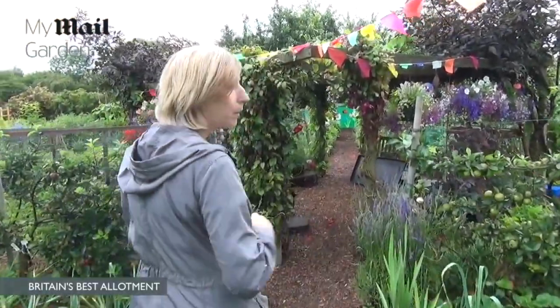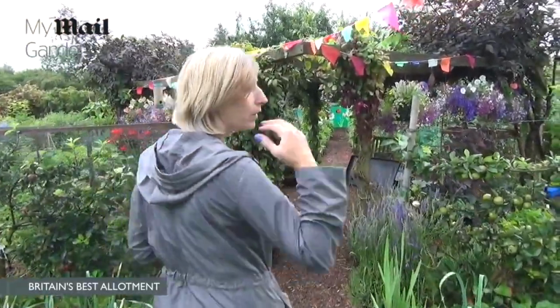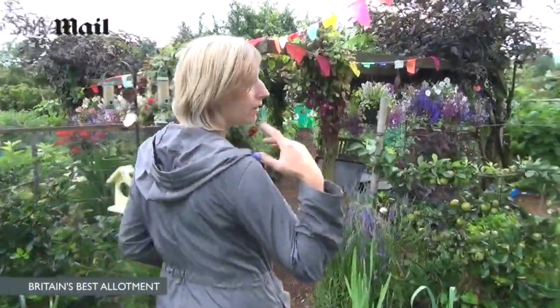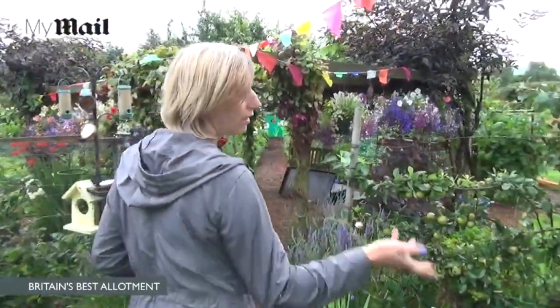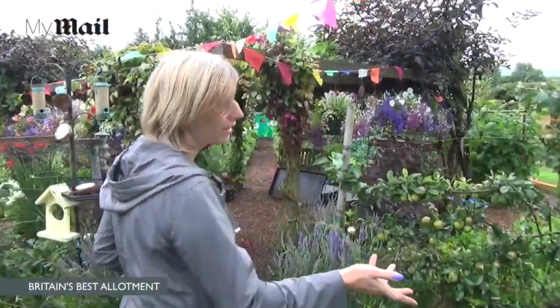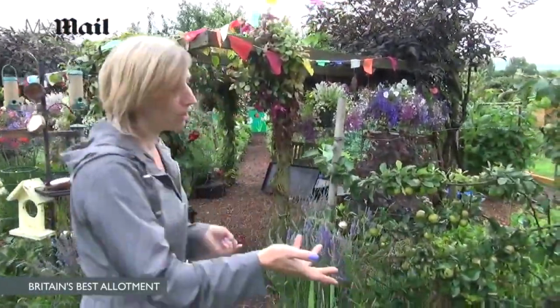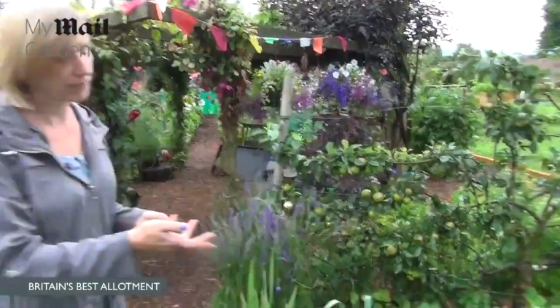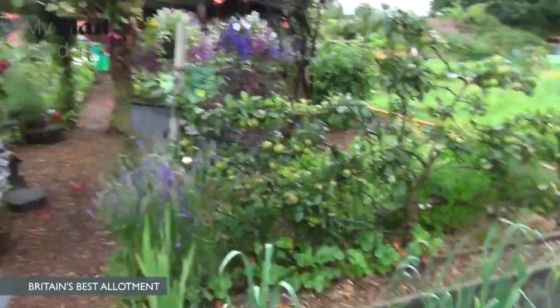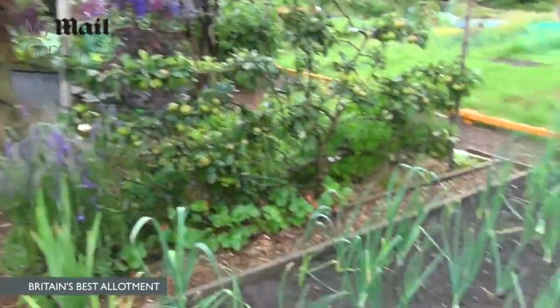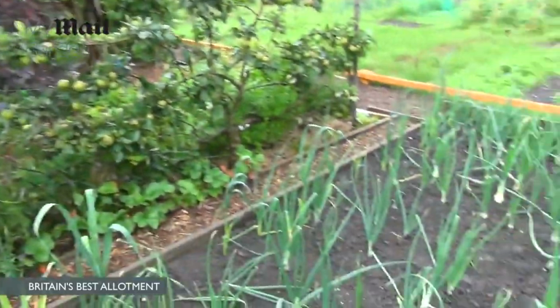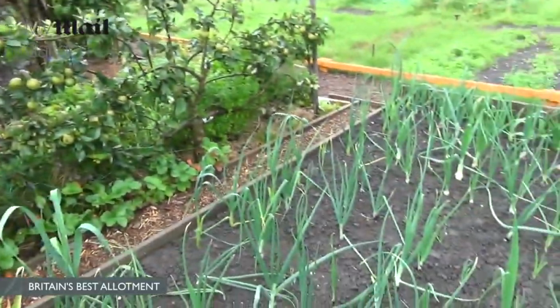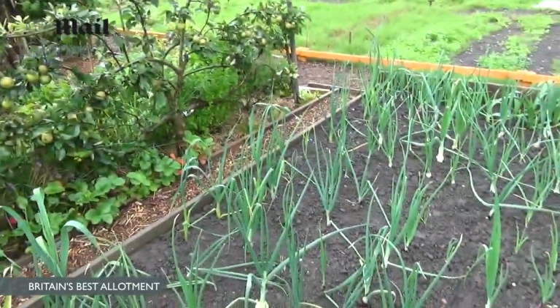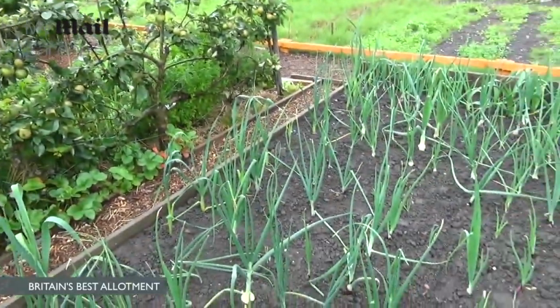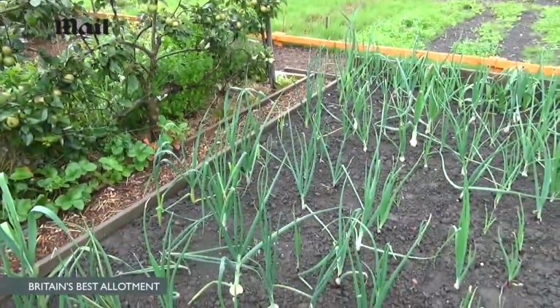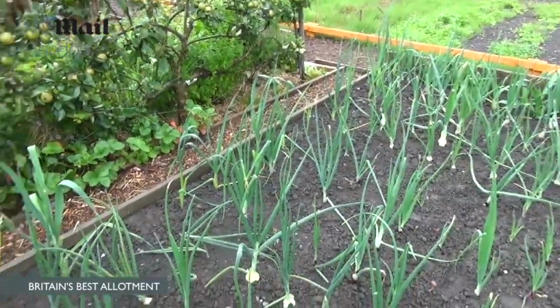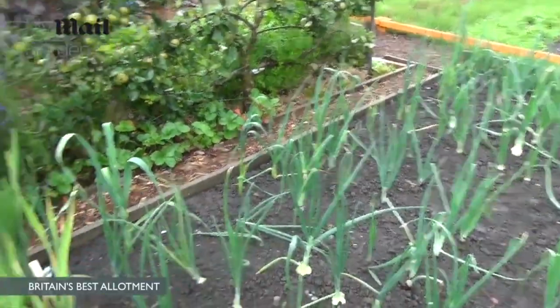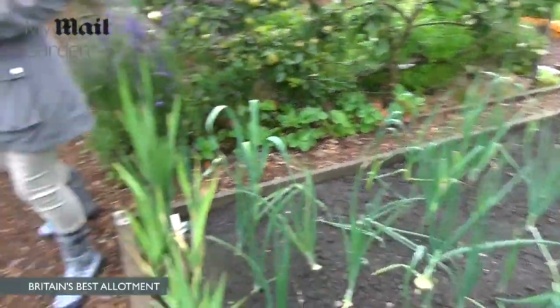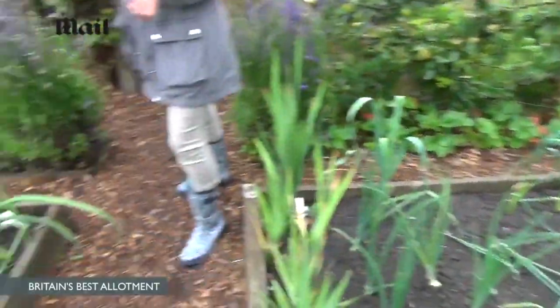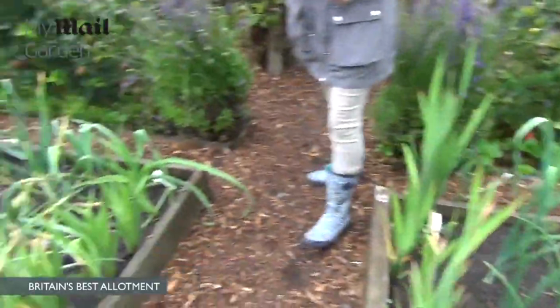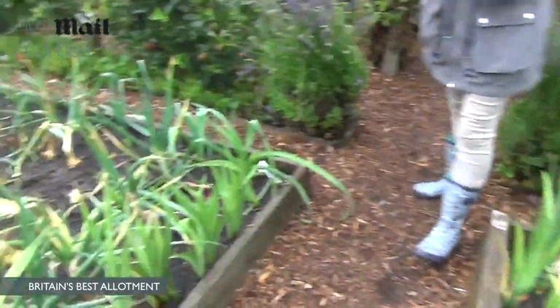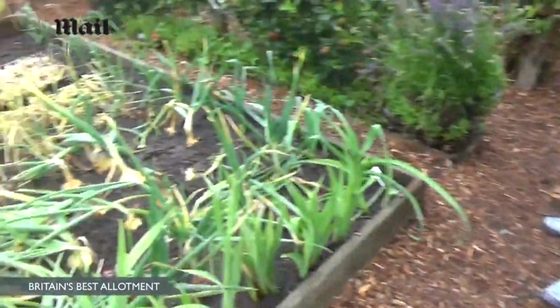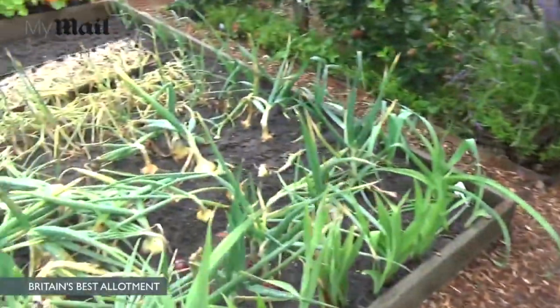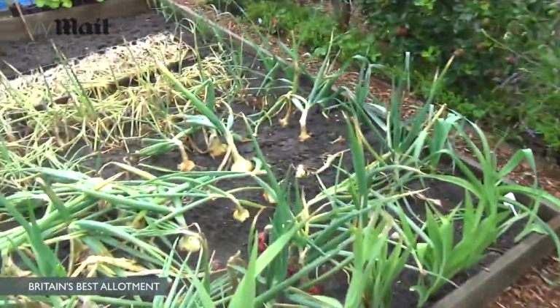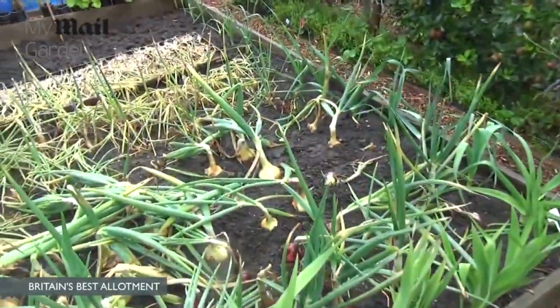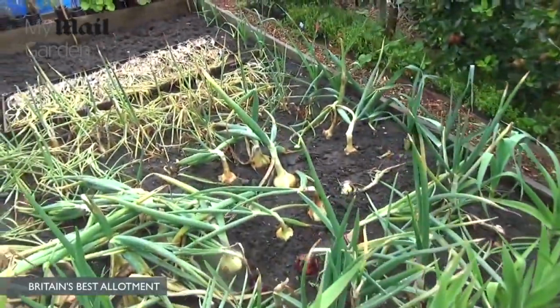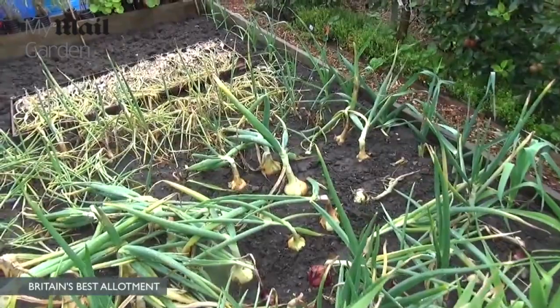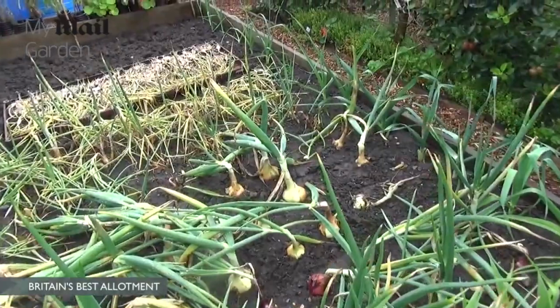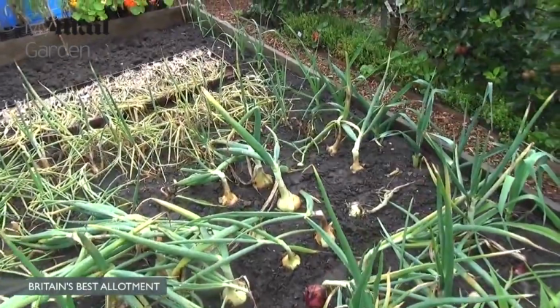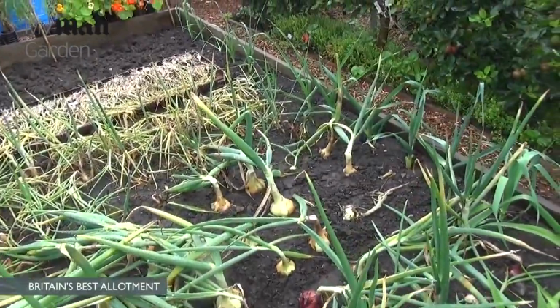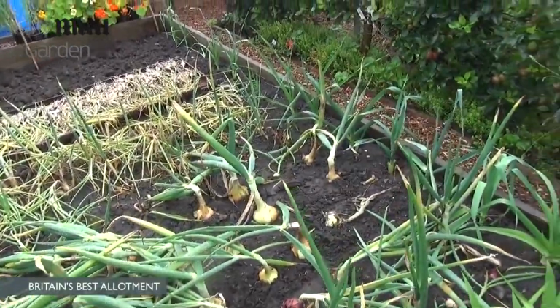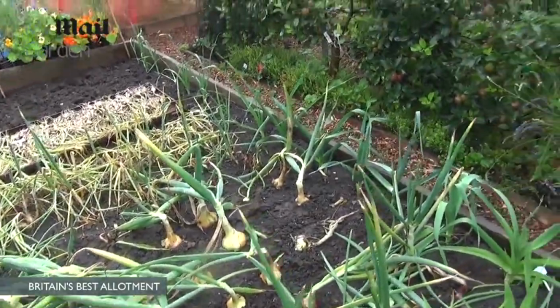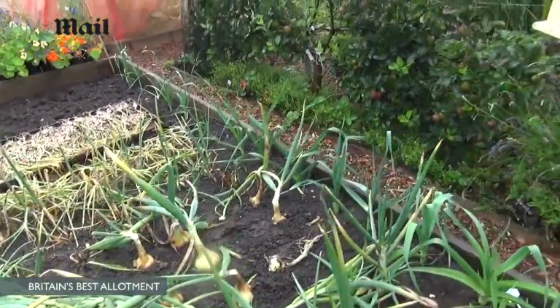We've got onions sown from seed, and then we had autumn-planted onions sown from set. I'm just waiting to lift those when we get a dry day.